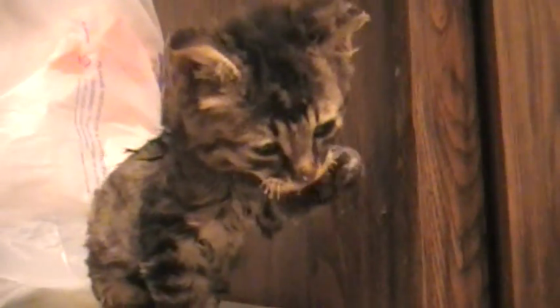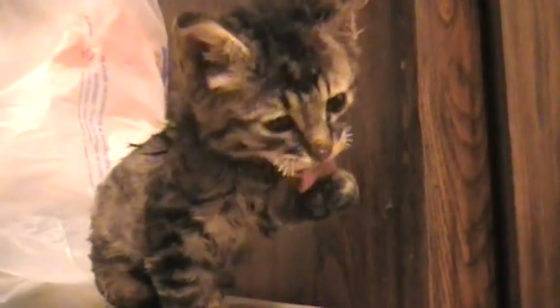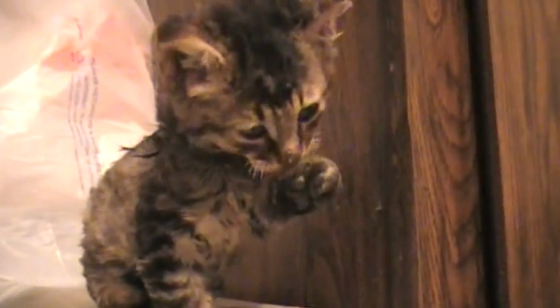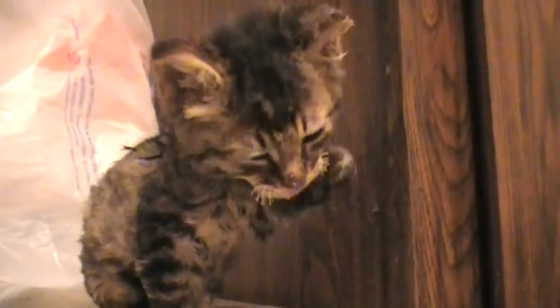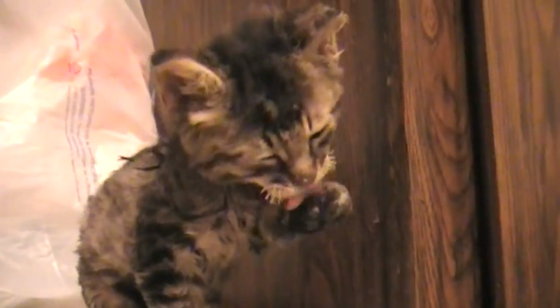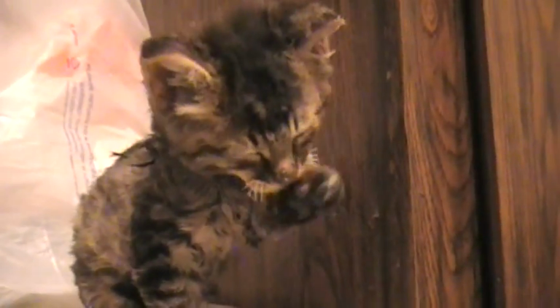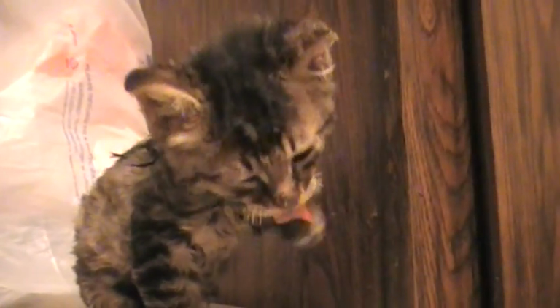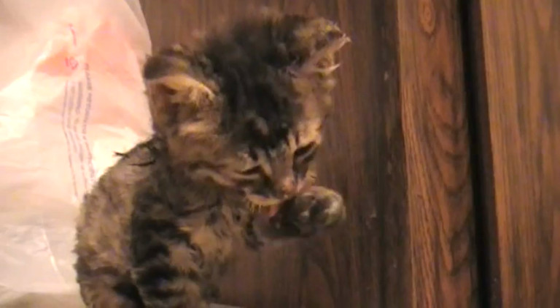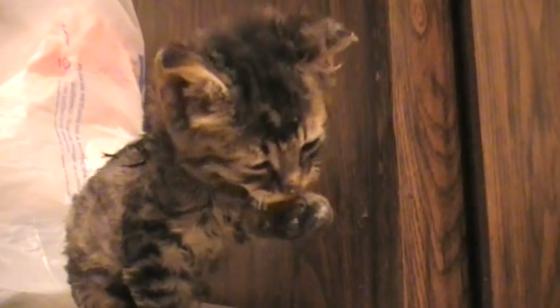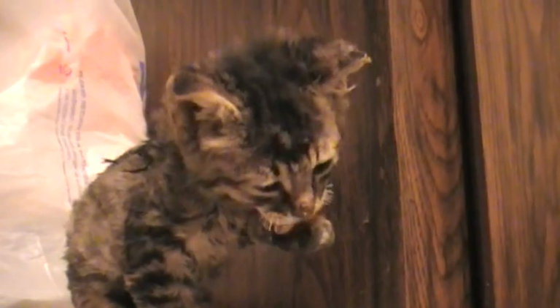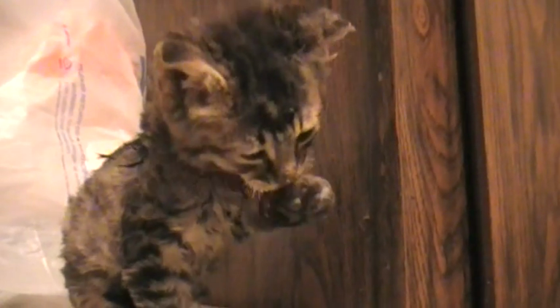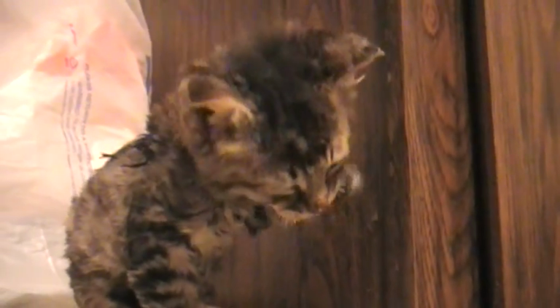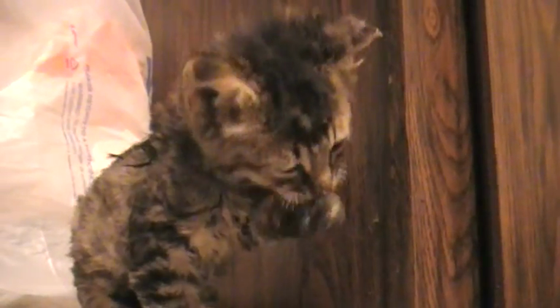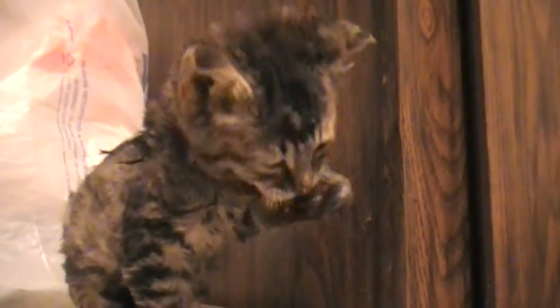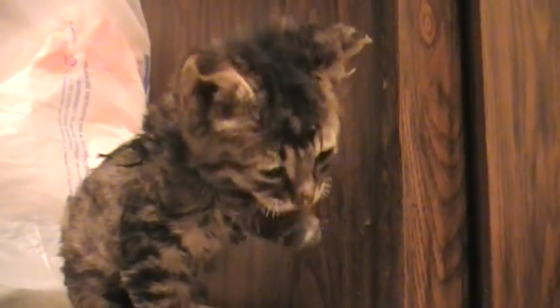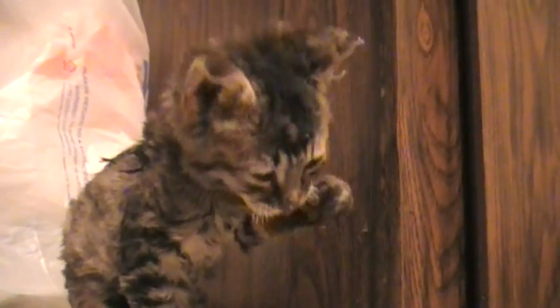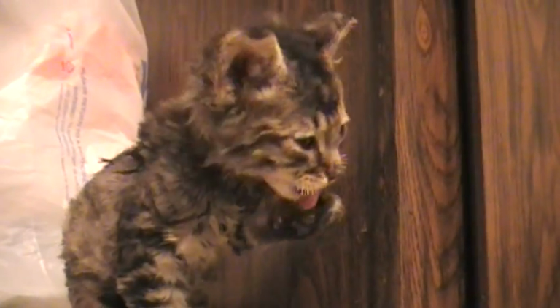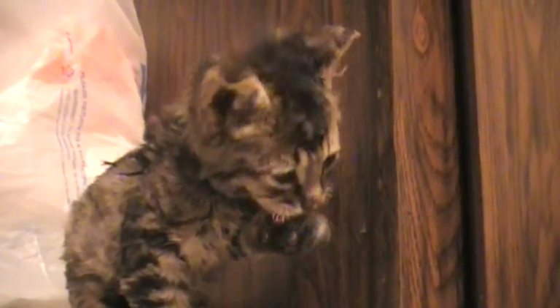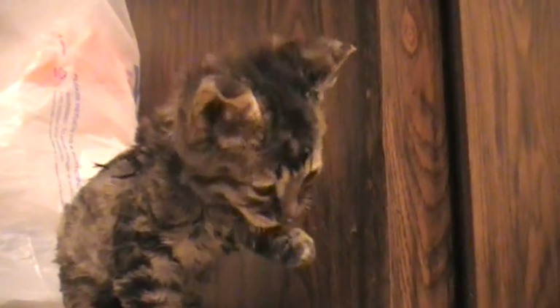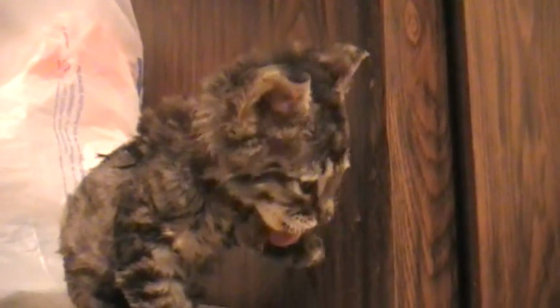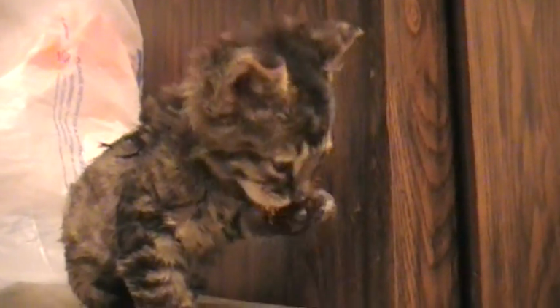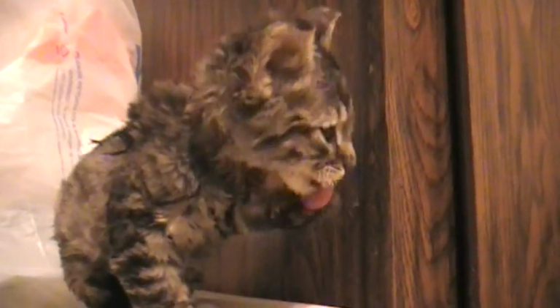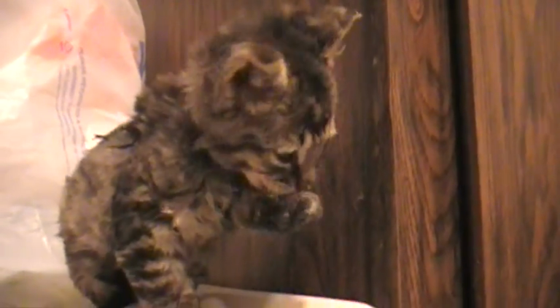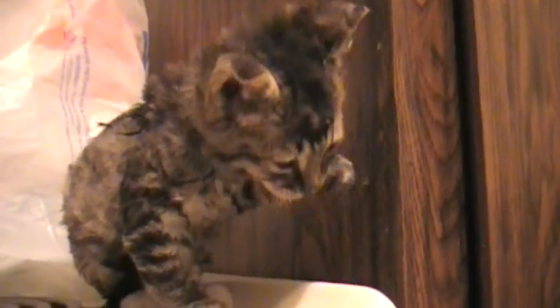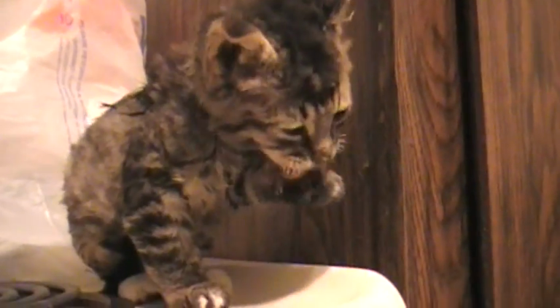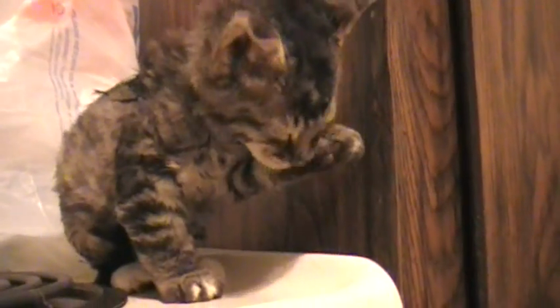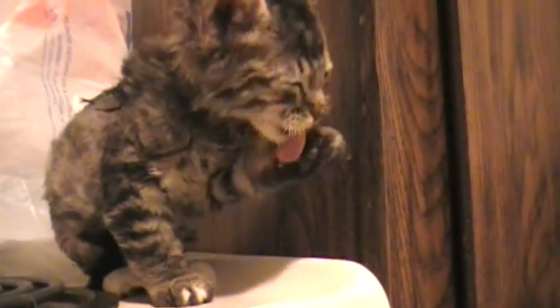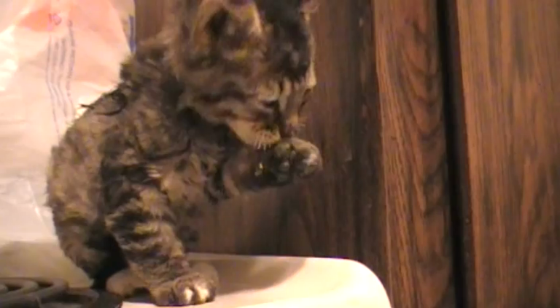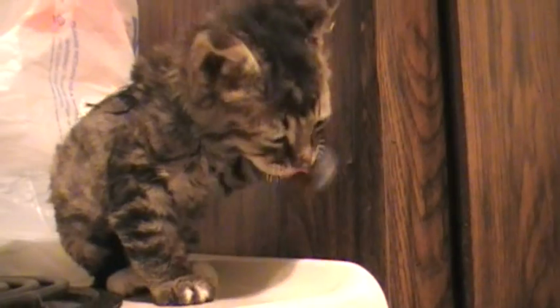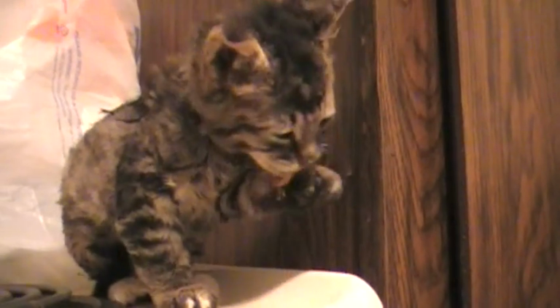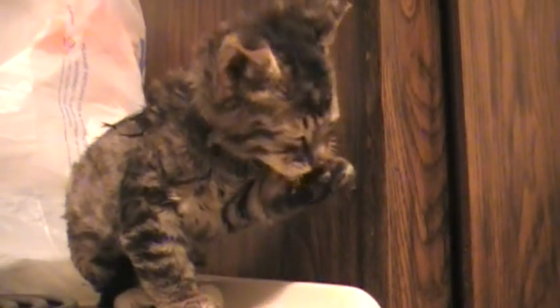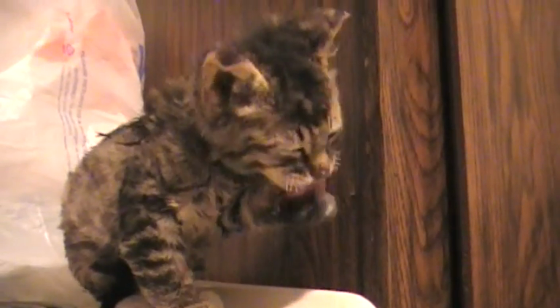As you can see, his whiskers are gone. But he's still definitely got plenty of kitten in him.